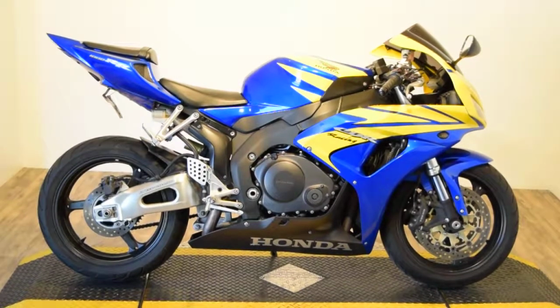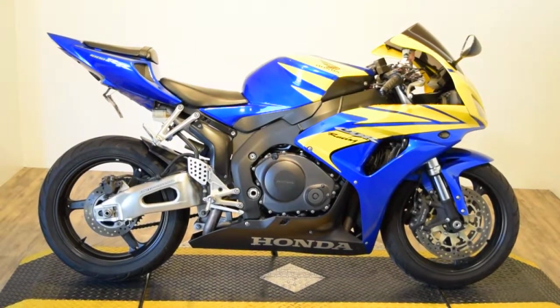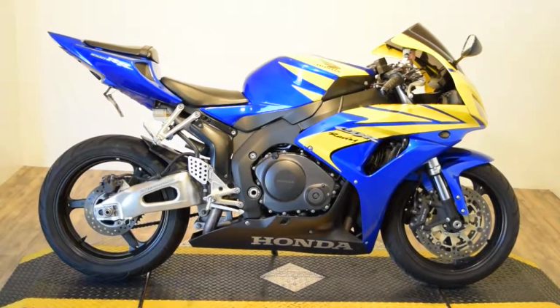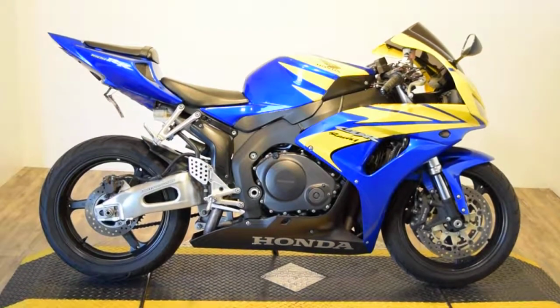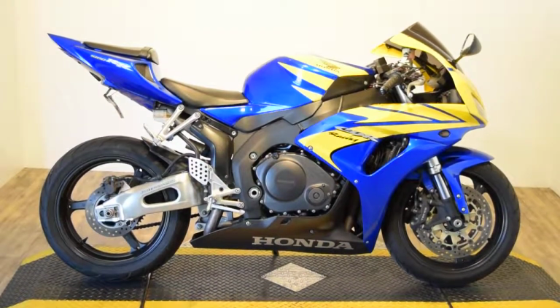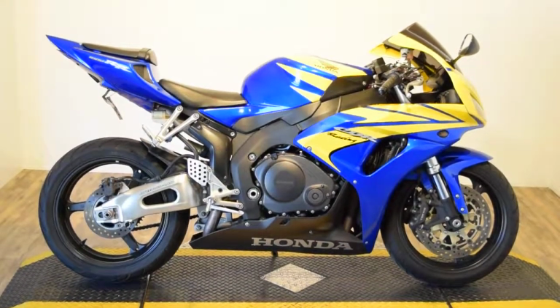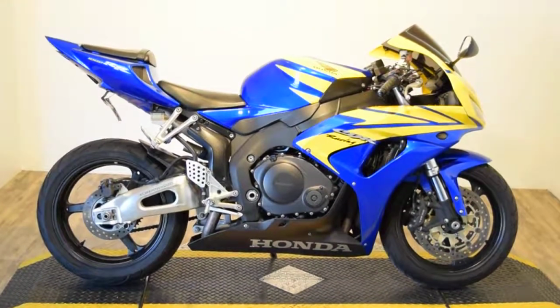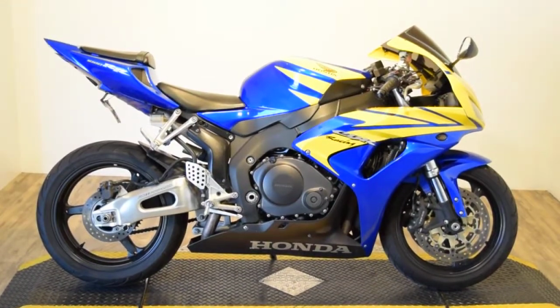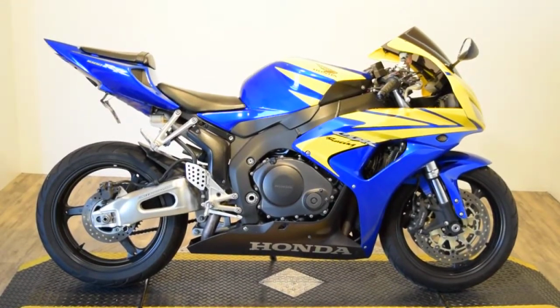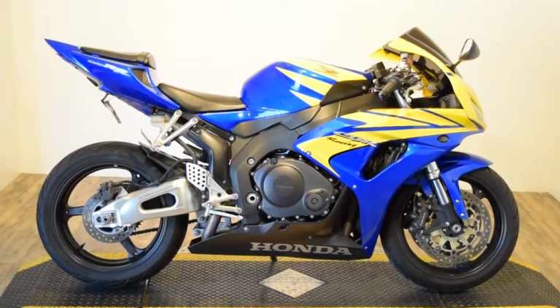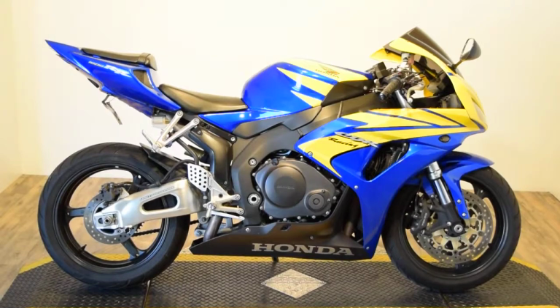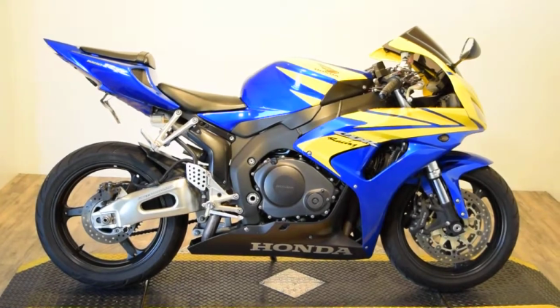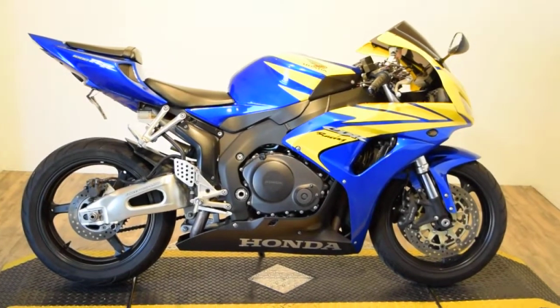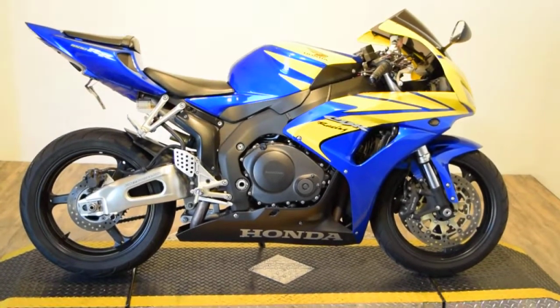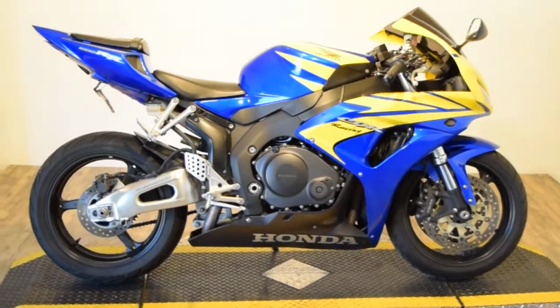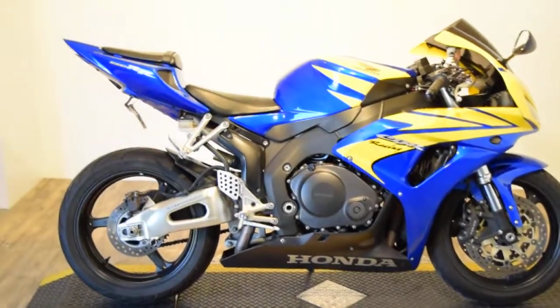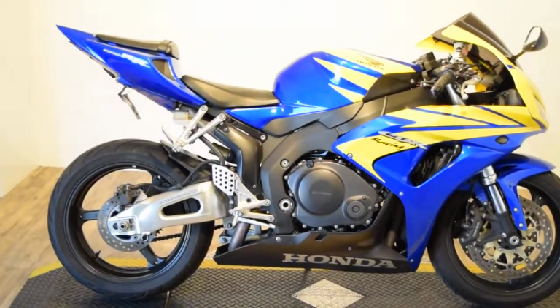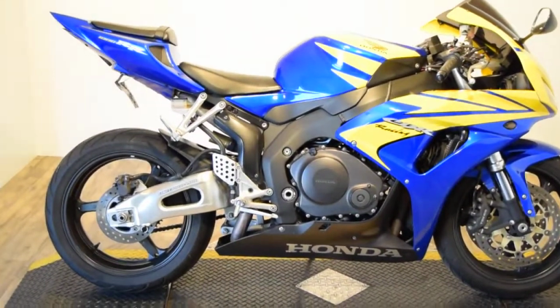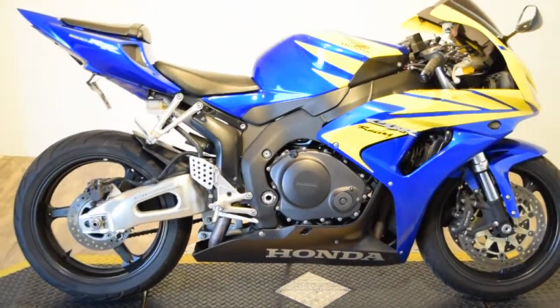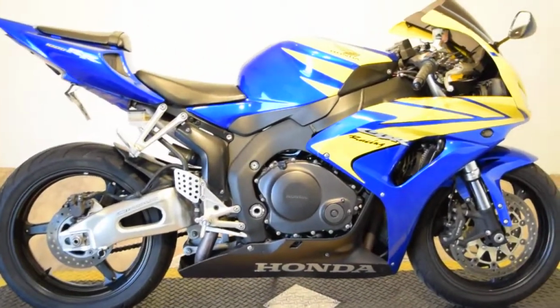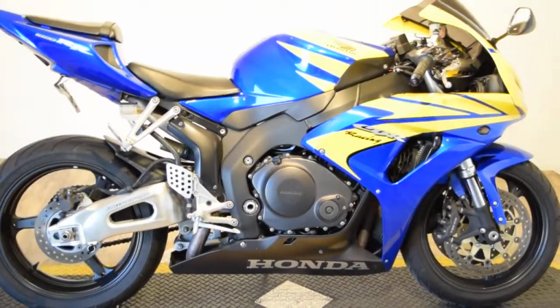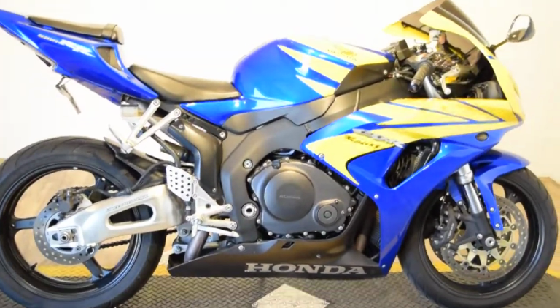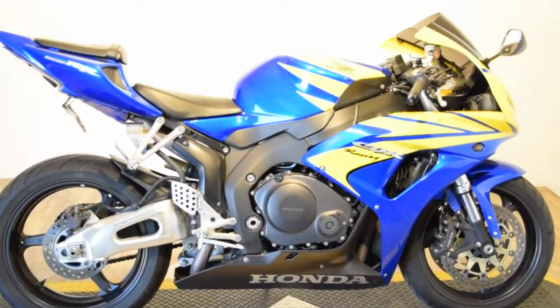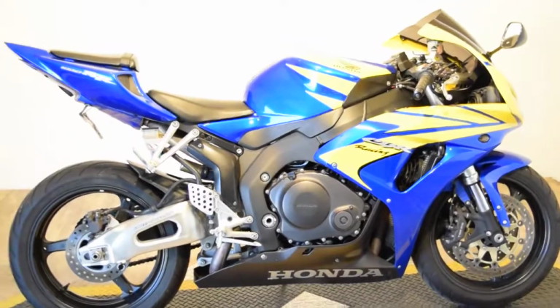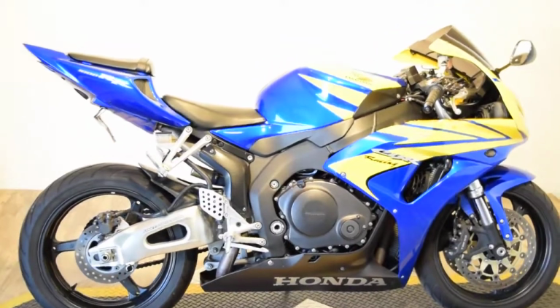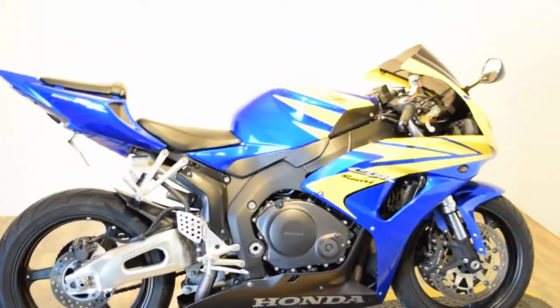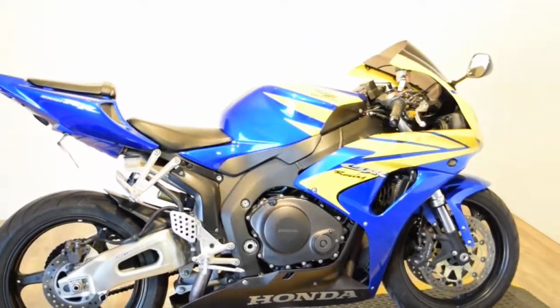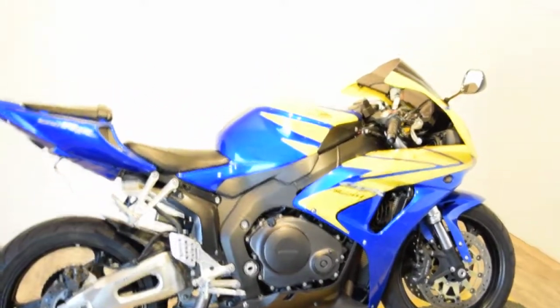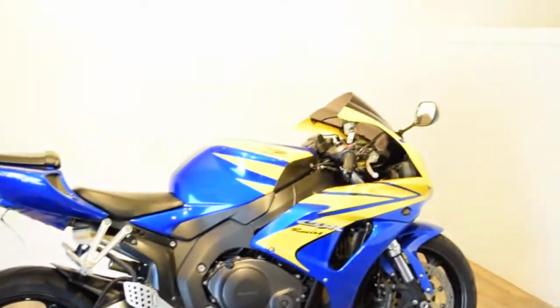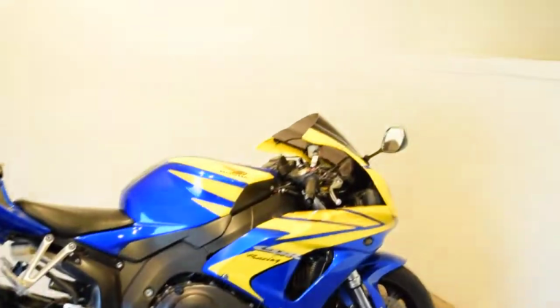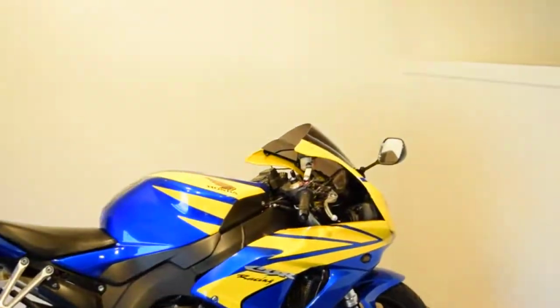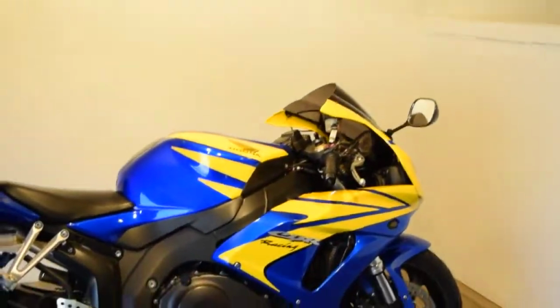Monster Power Sports is offering this 2006 Honda CBR1000RR. It has 11,000 and some odd miles on it, very good condition, really no damage.